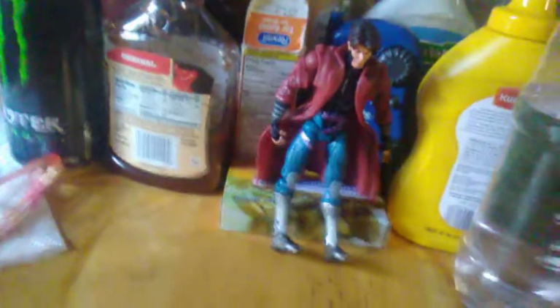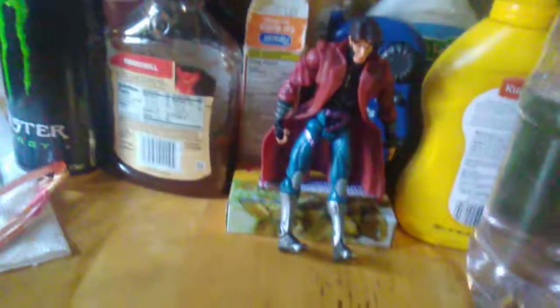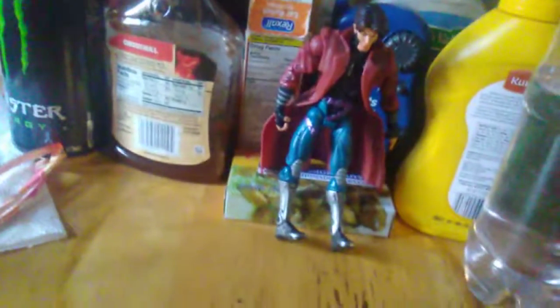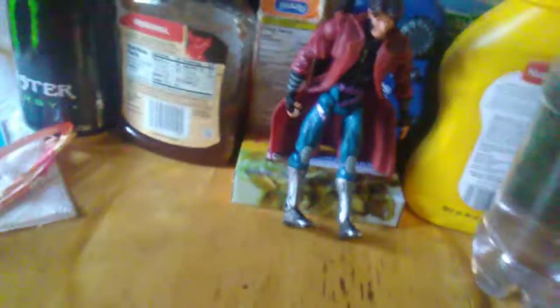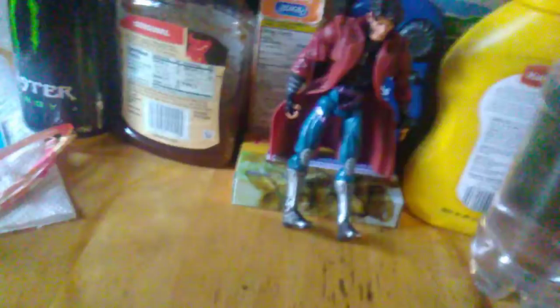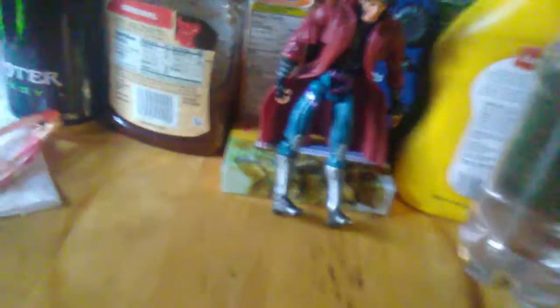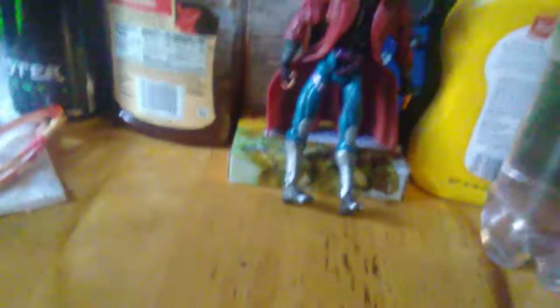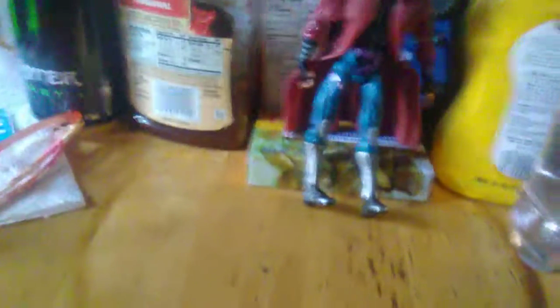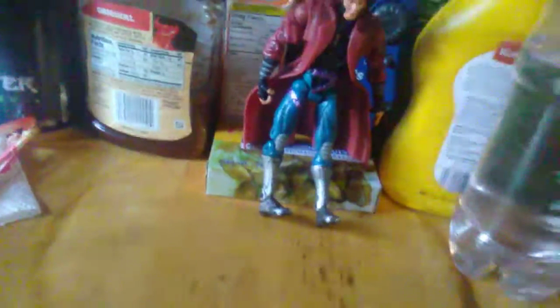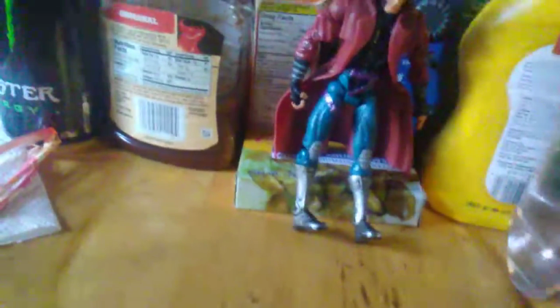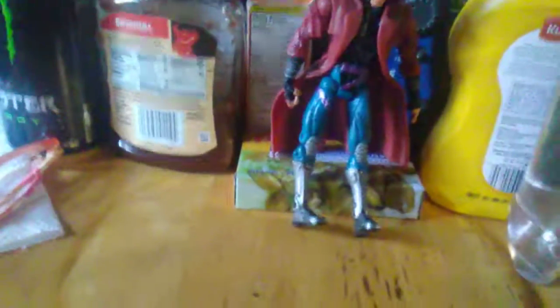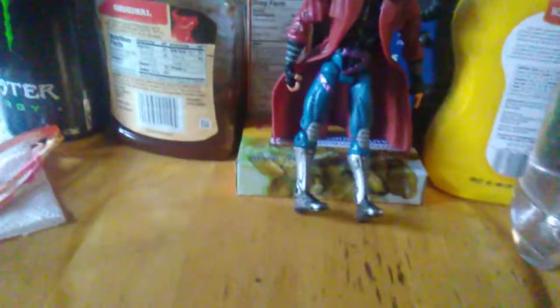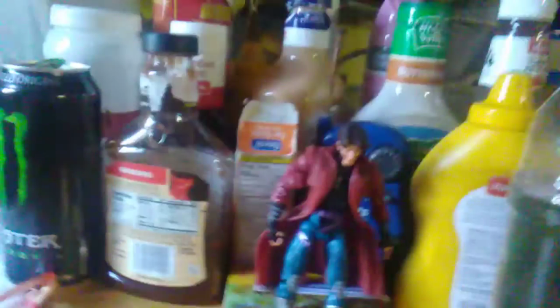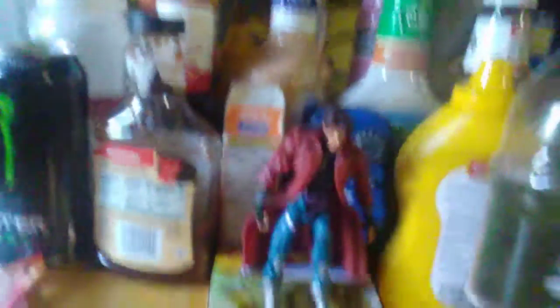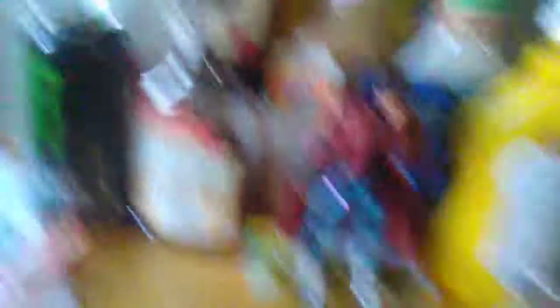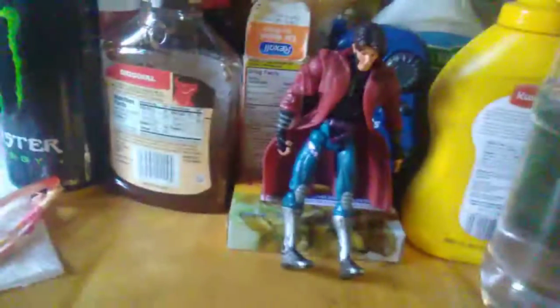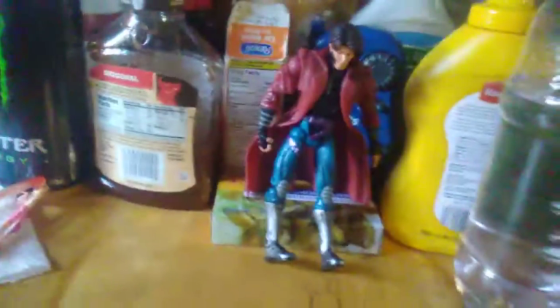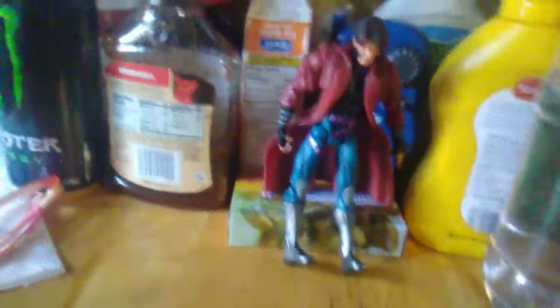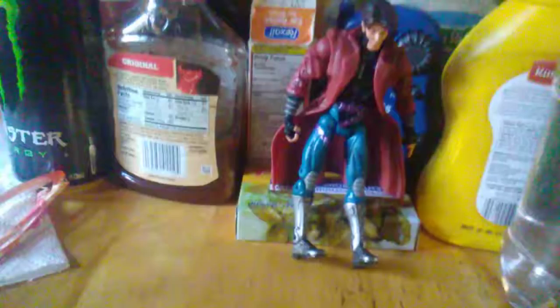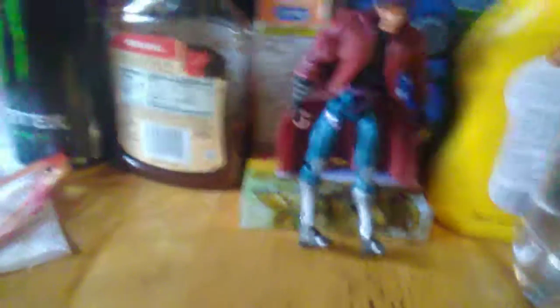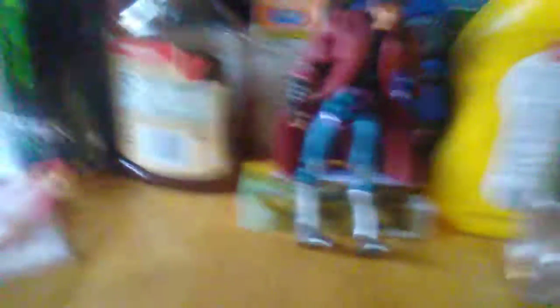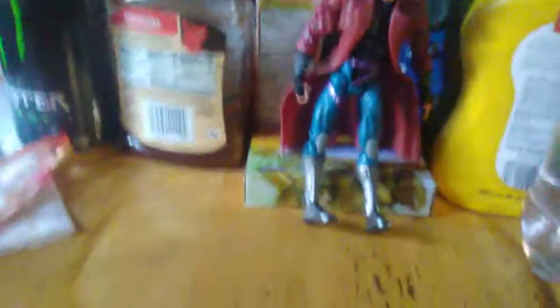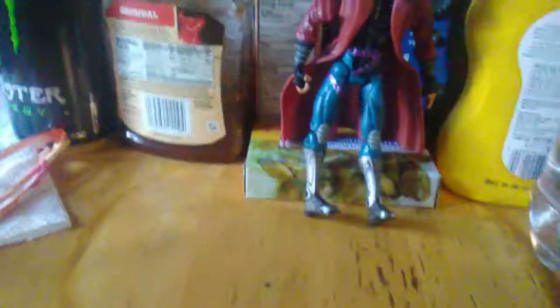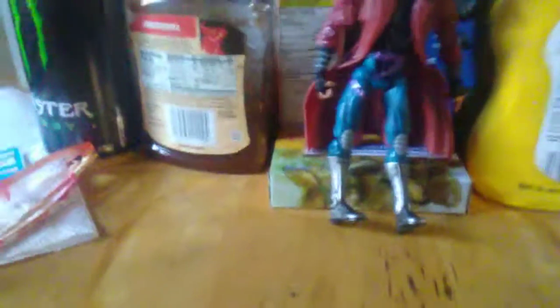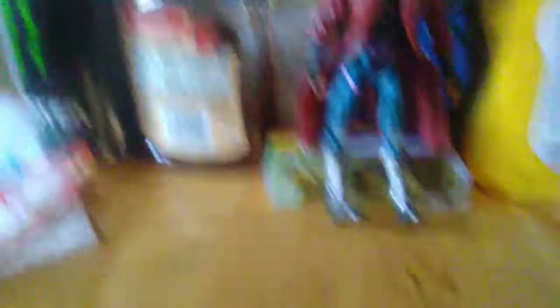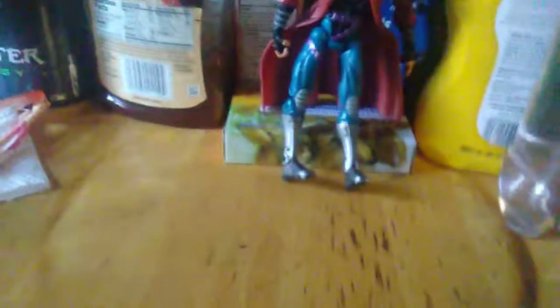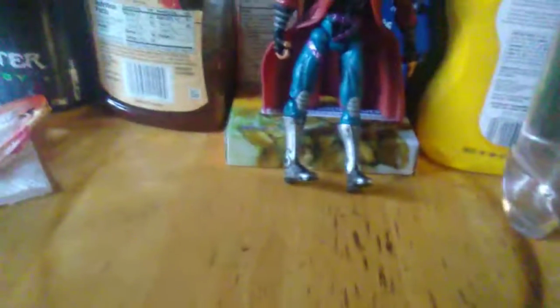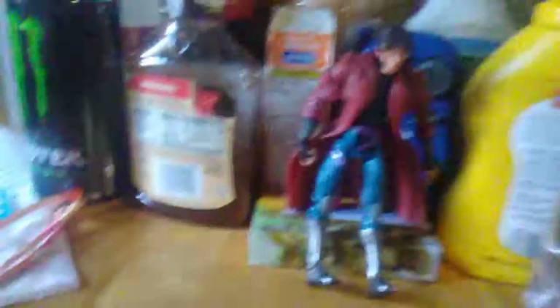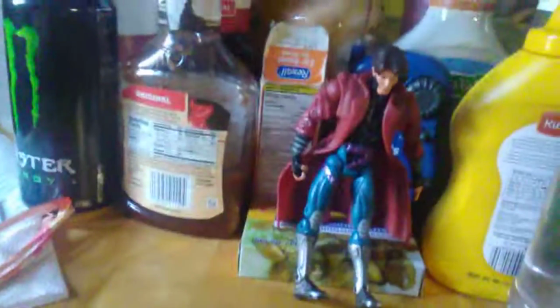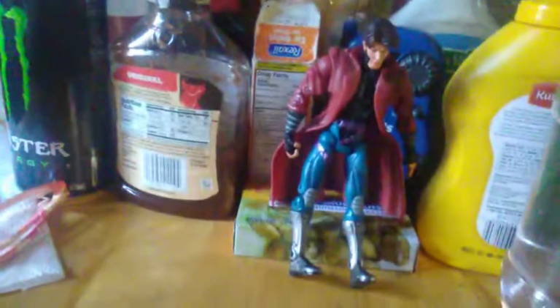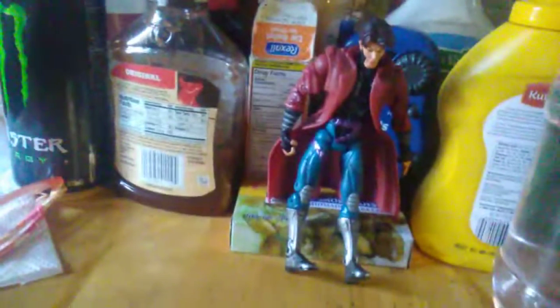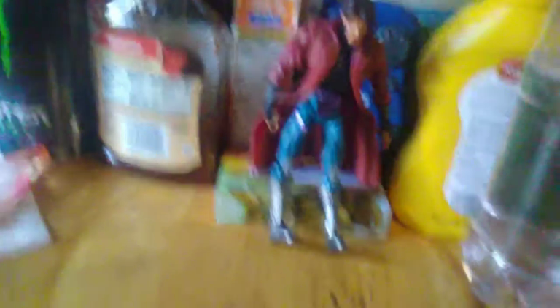Real name Remy LeBeau, he was a thief, then he was X-Men, from New Orleans, Louisiana. That's his origin, or a brief summary of it.